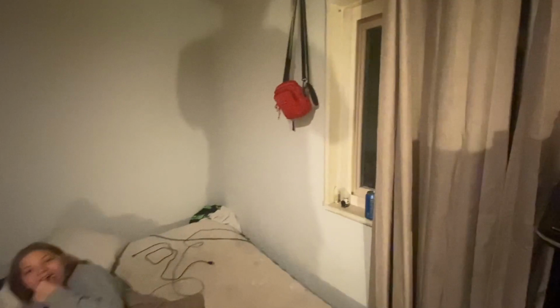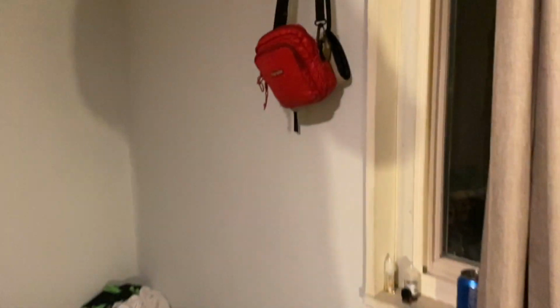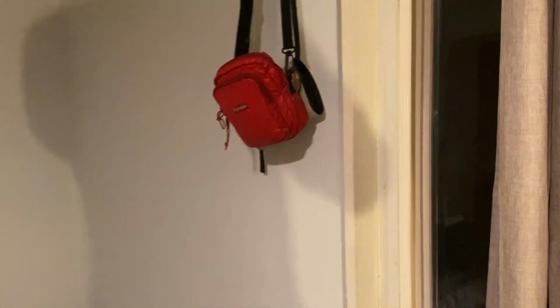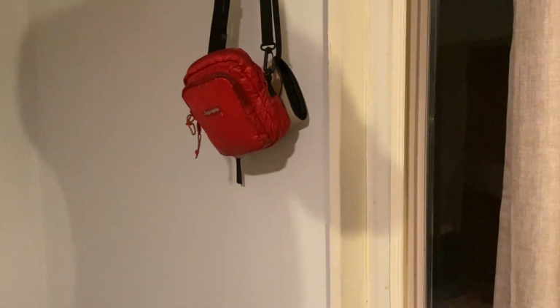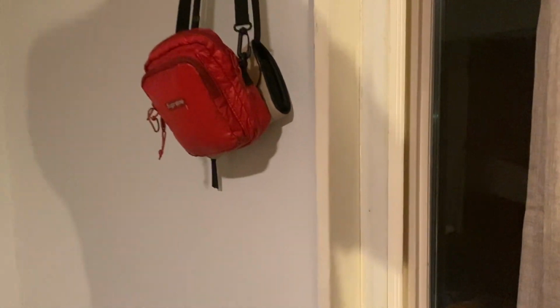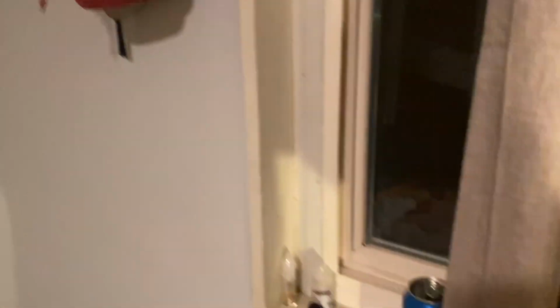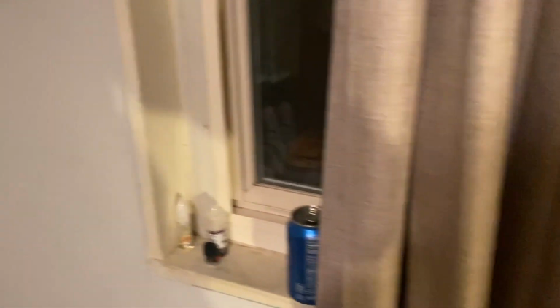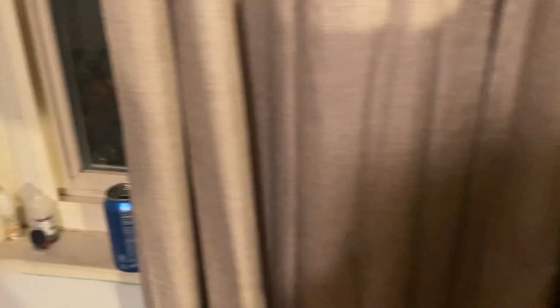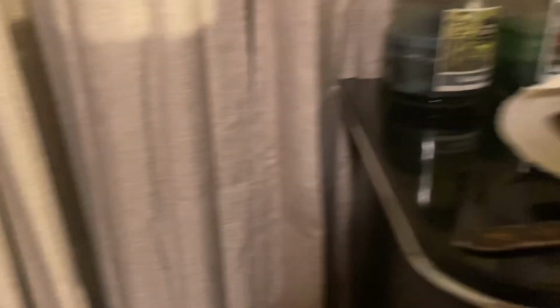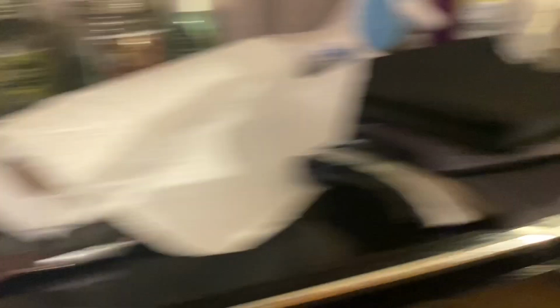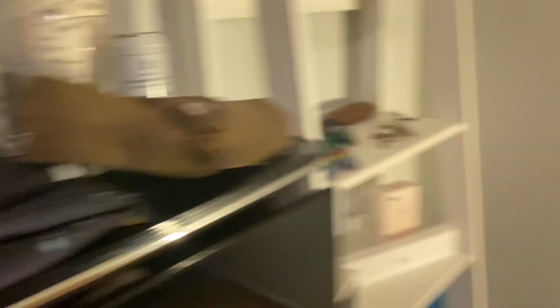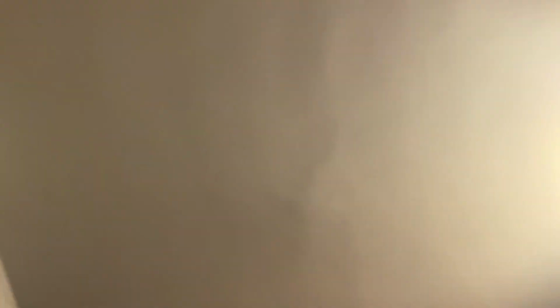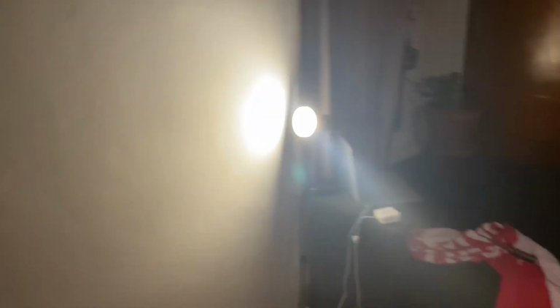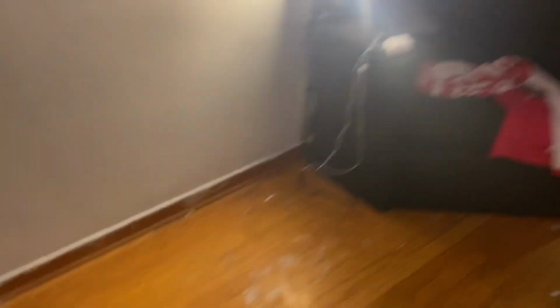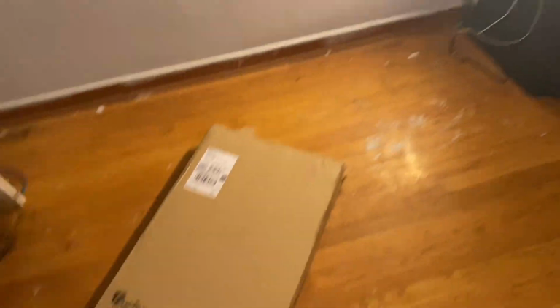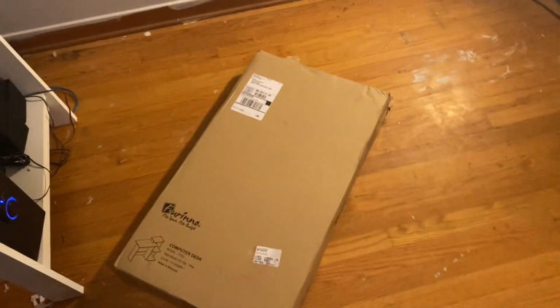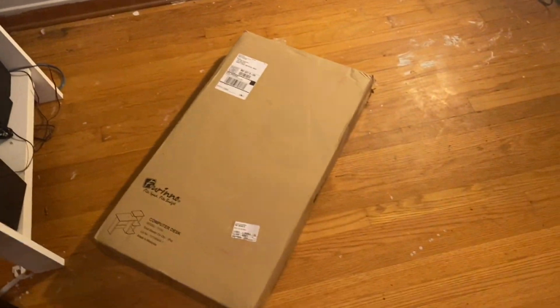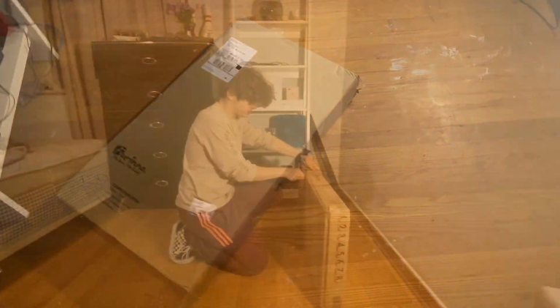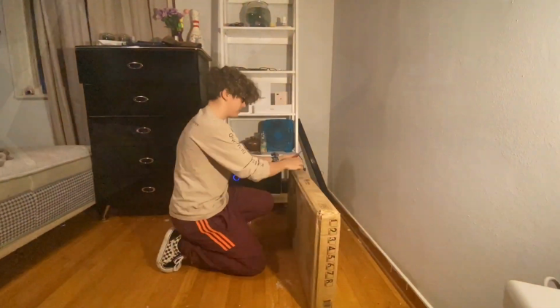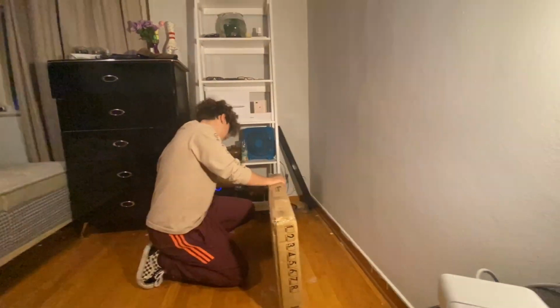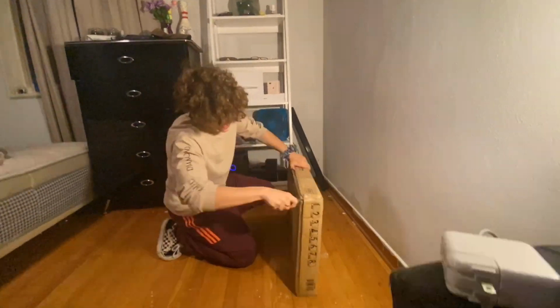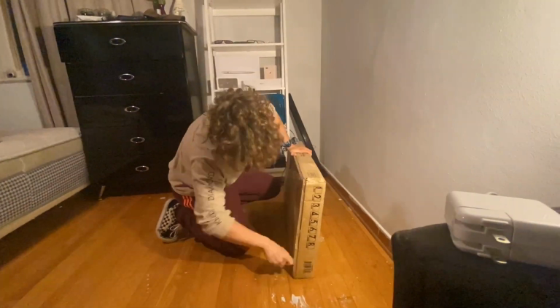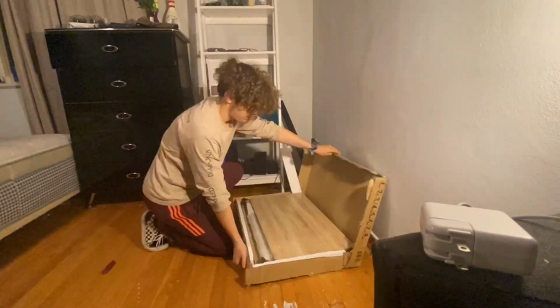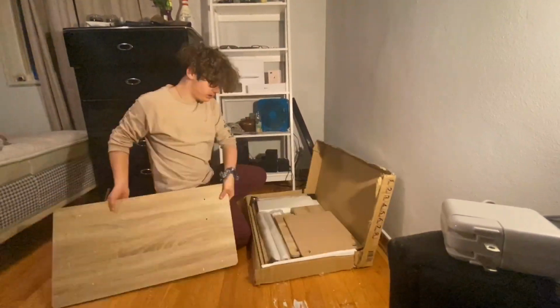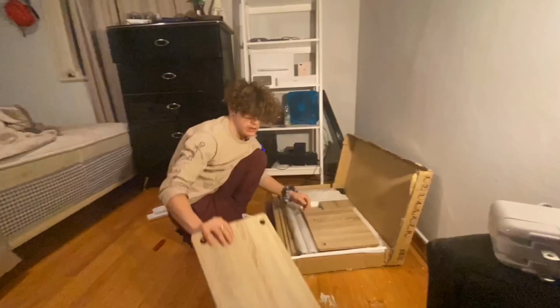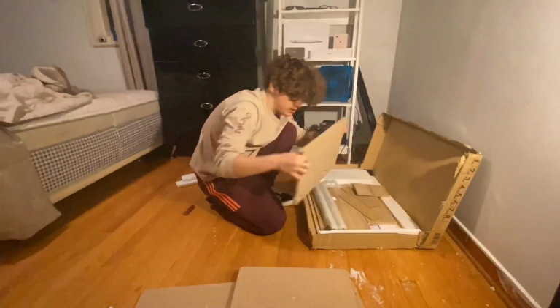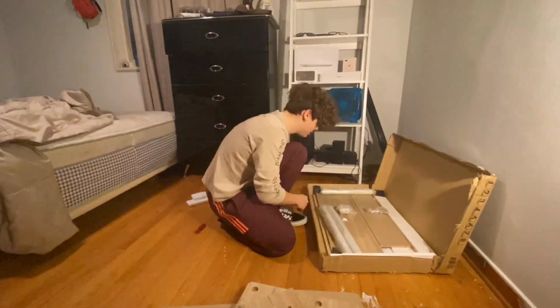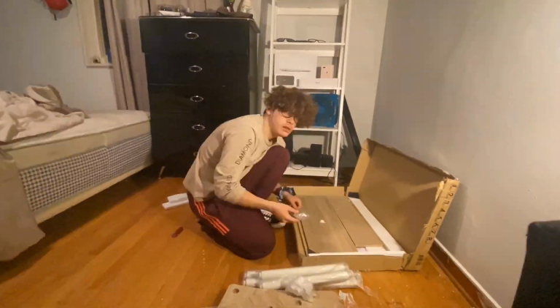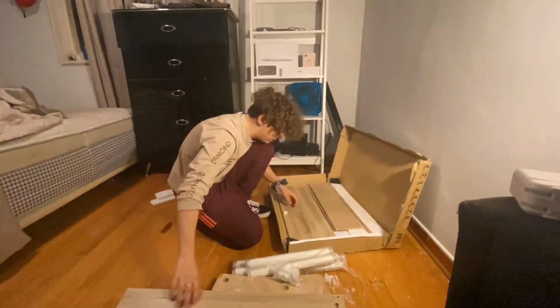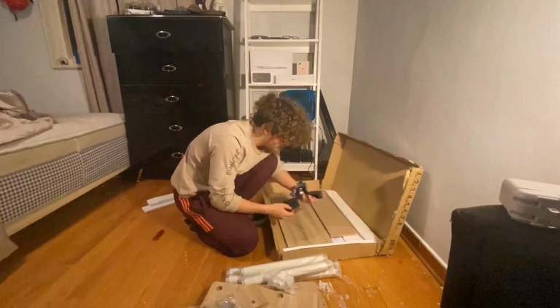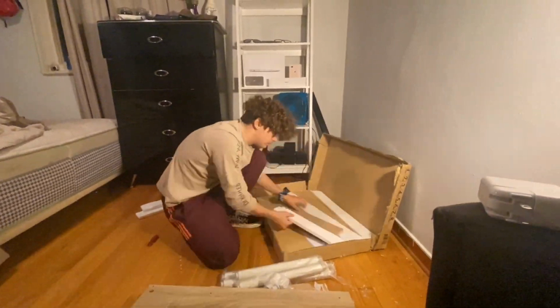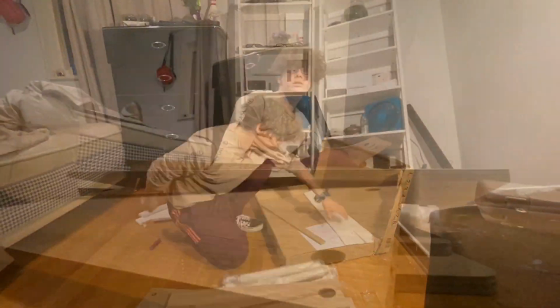Over here we have my bed with Lizzie eating popcorn and my low nightstand, and then I have our bags hung up over here — that's just where we keep some stuff right there. But here we go, the main part of the video — we will be putting up this desk.